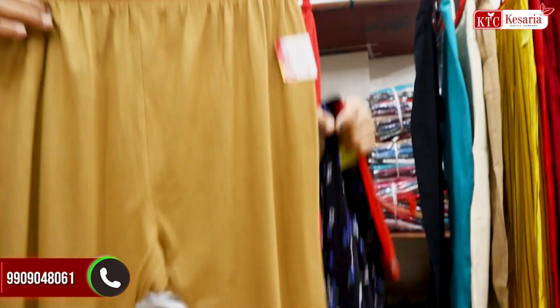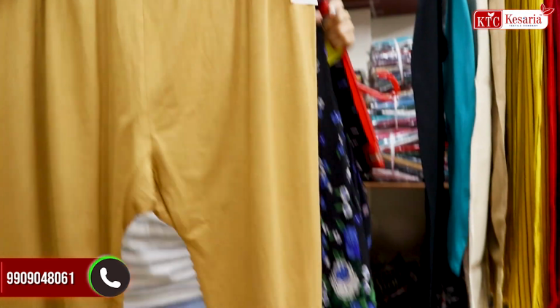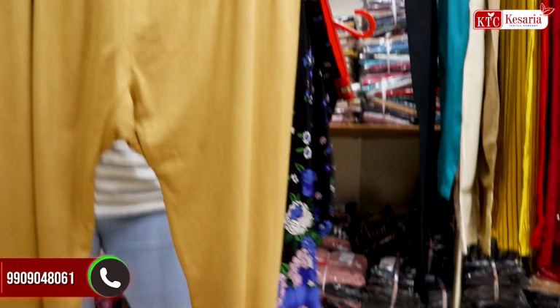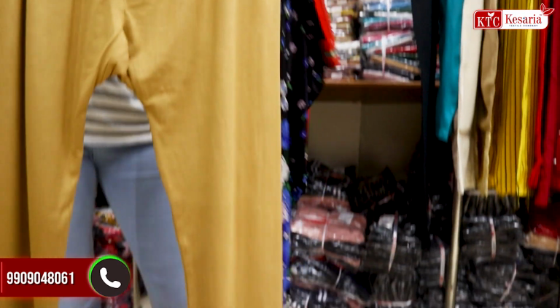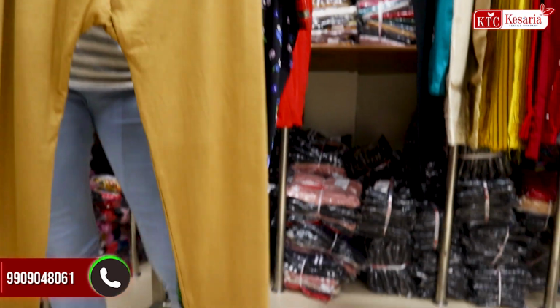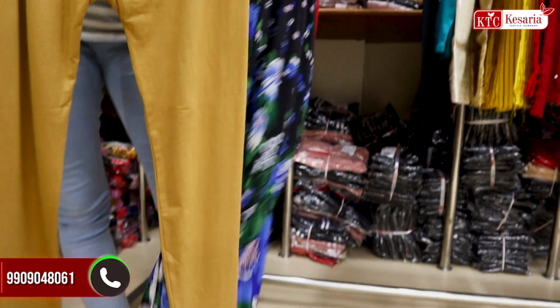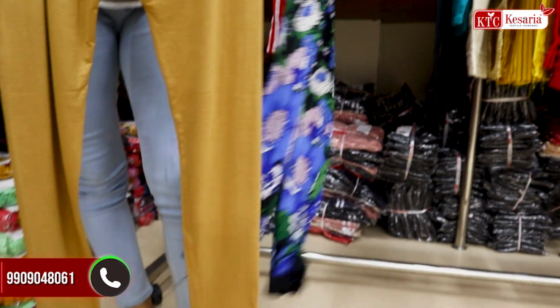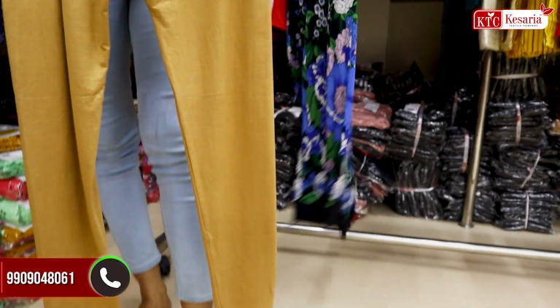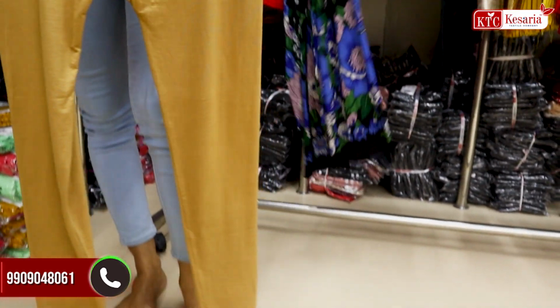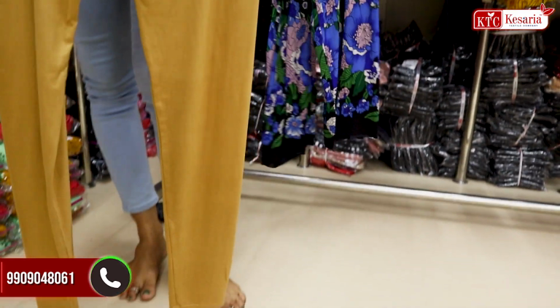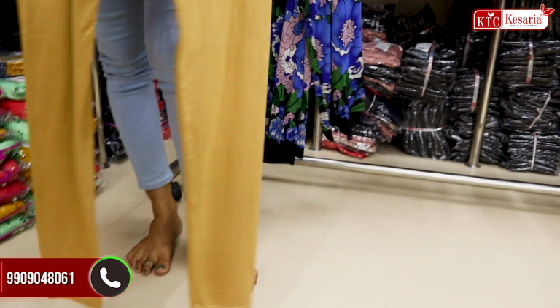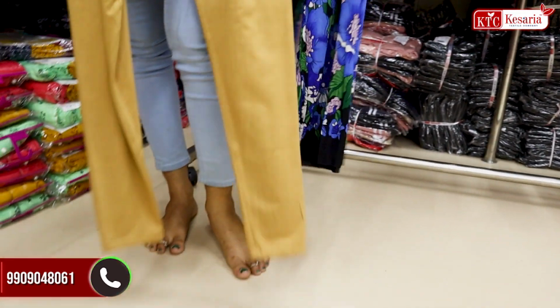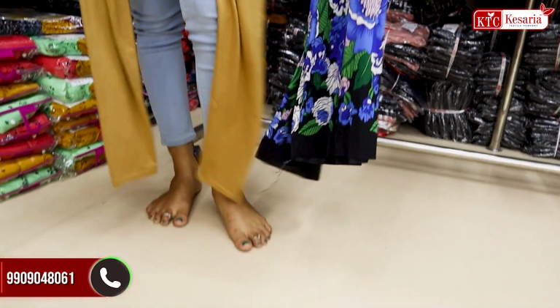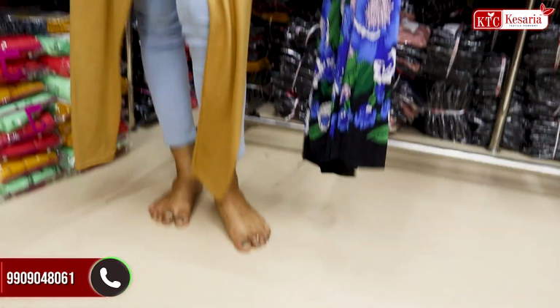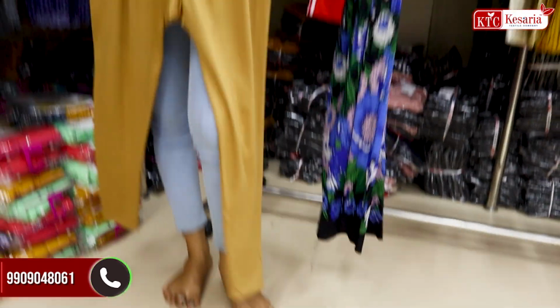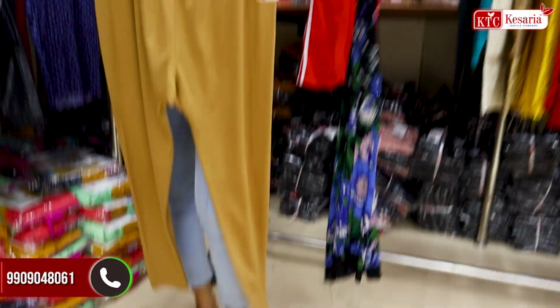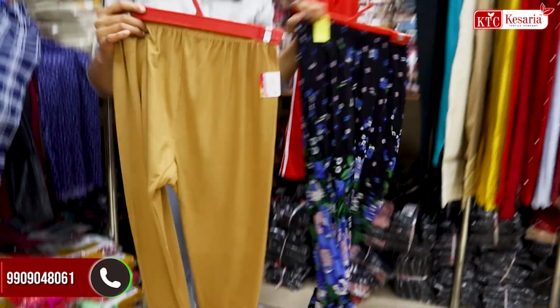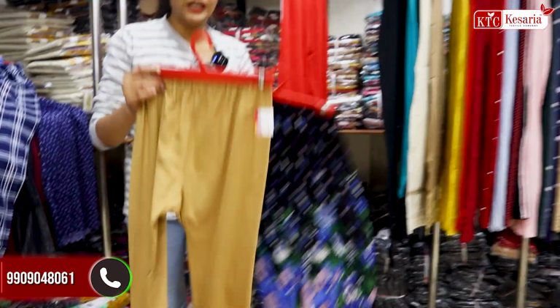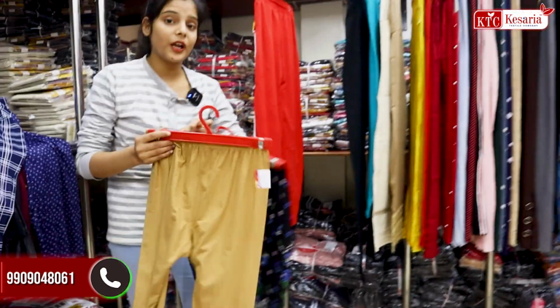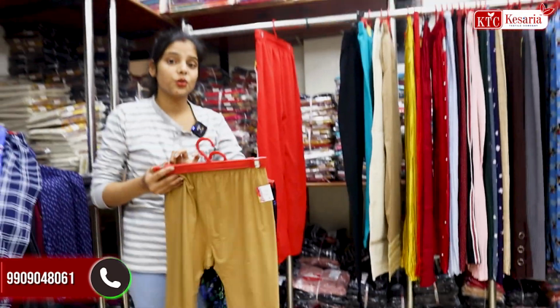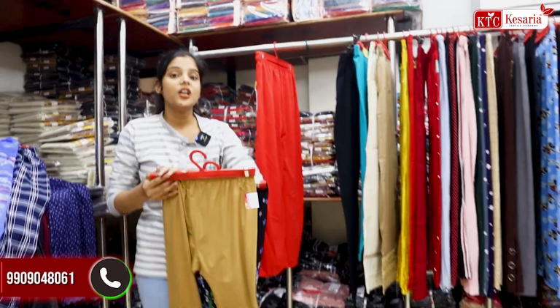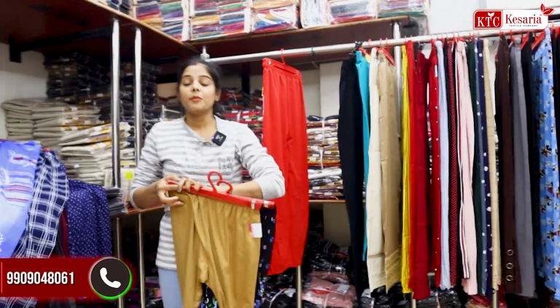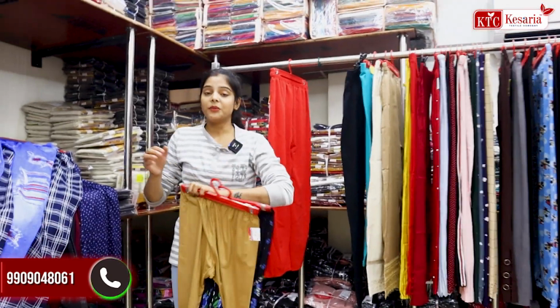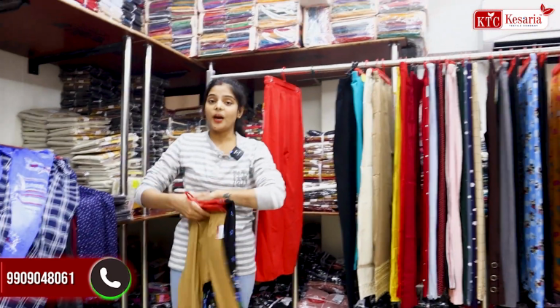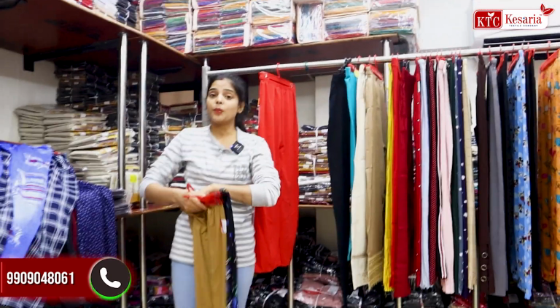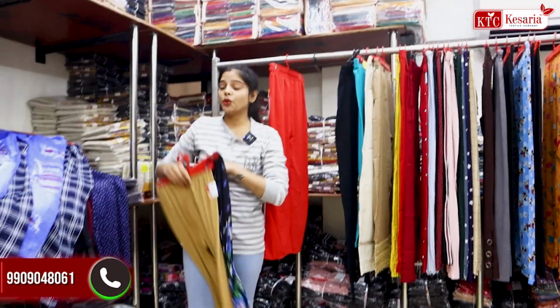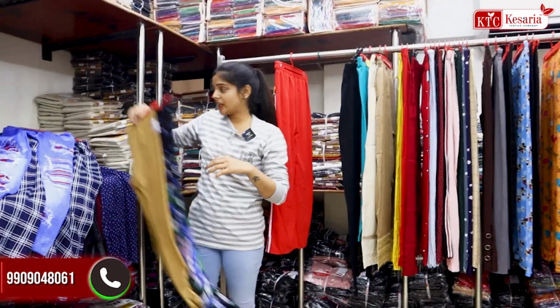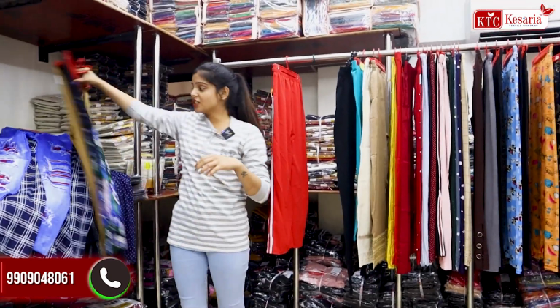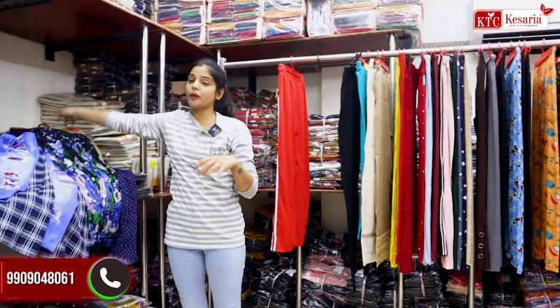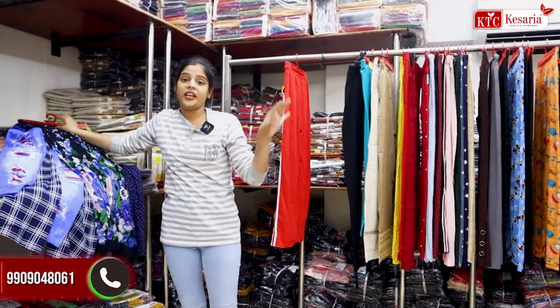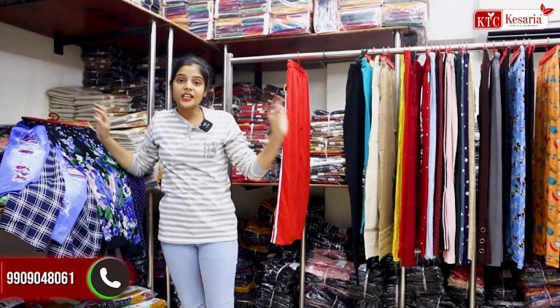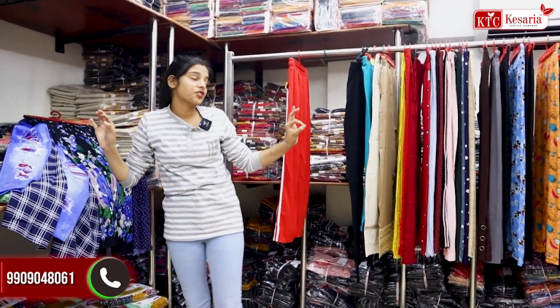Whether you have ankle length, churidar pyjami, plazo, or pant plazo — you can see here you have different varieties all in one section.